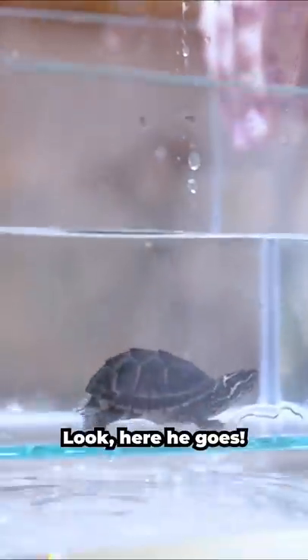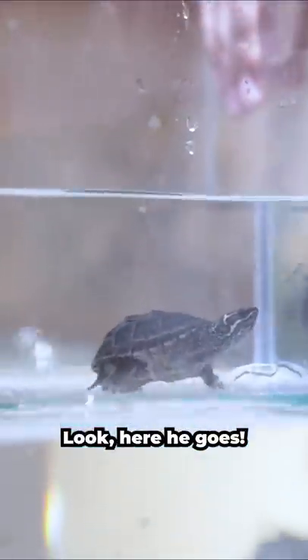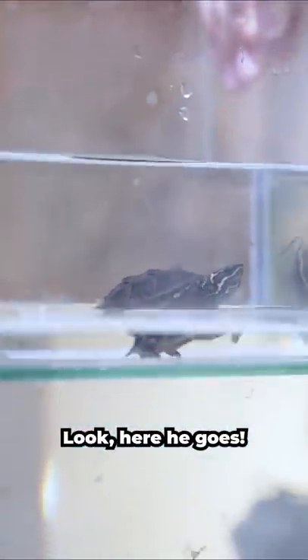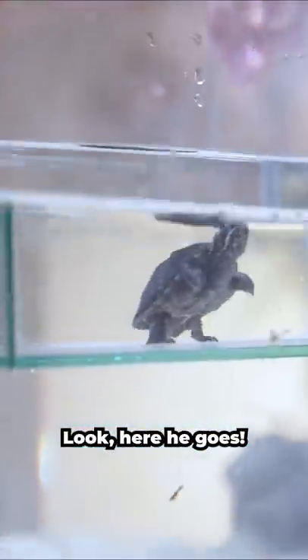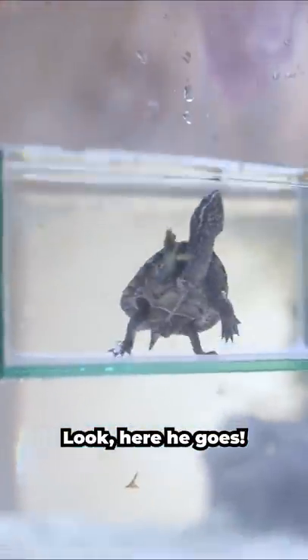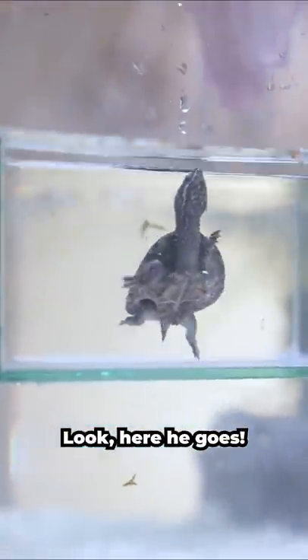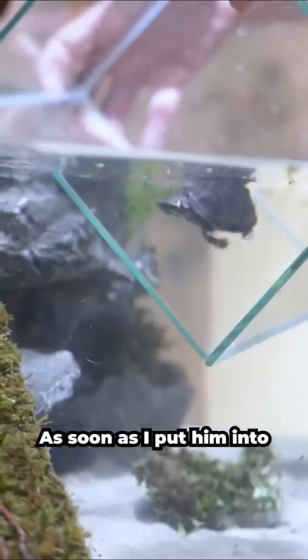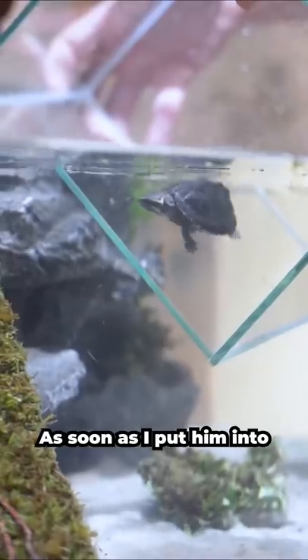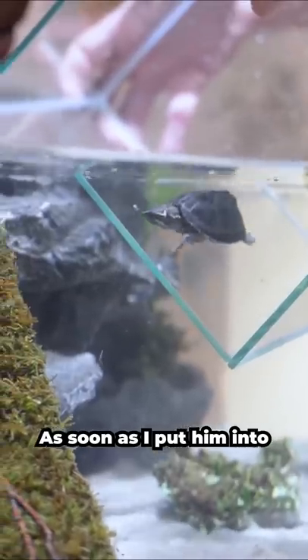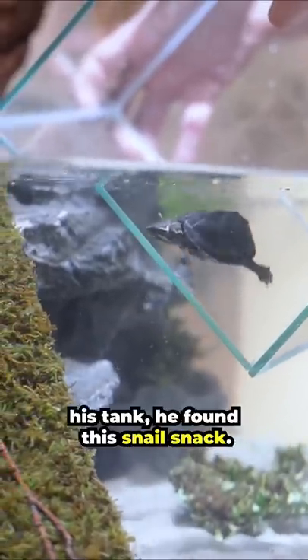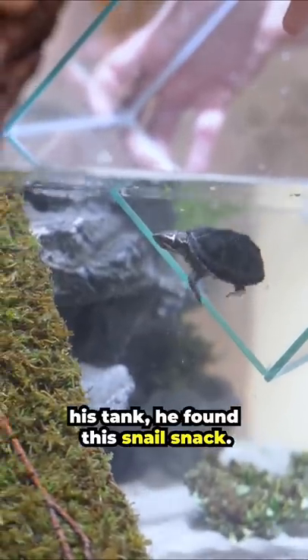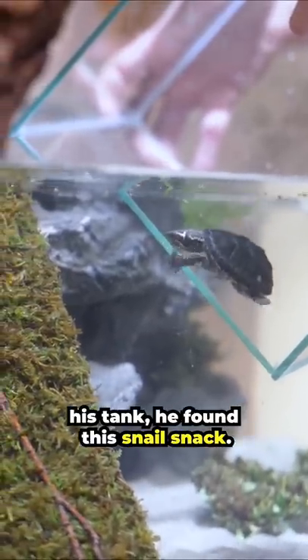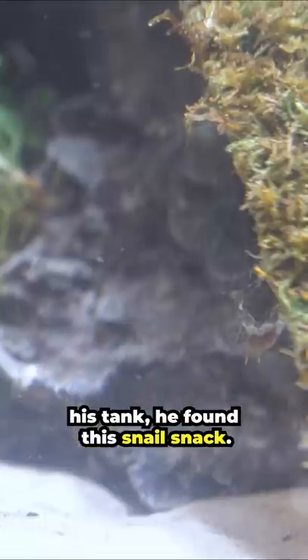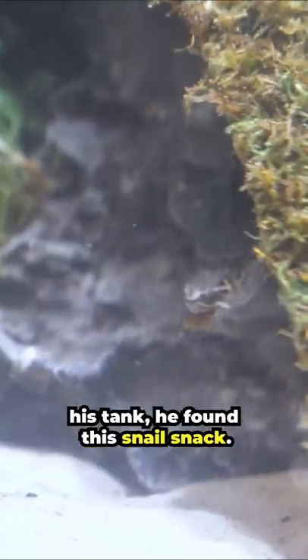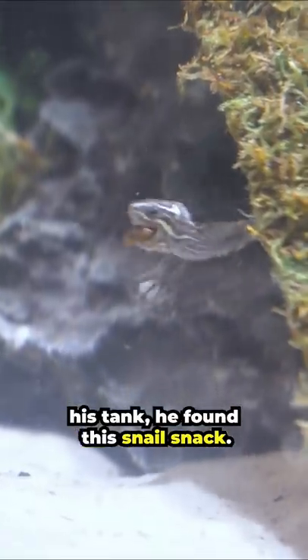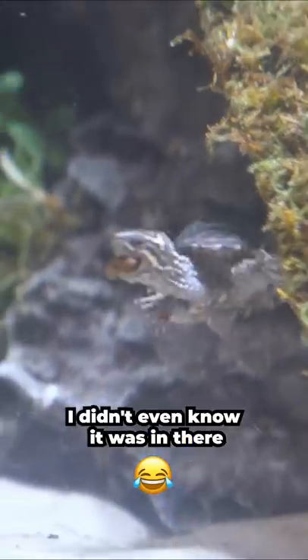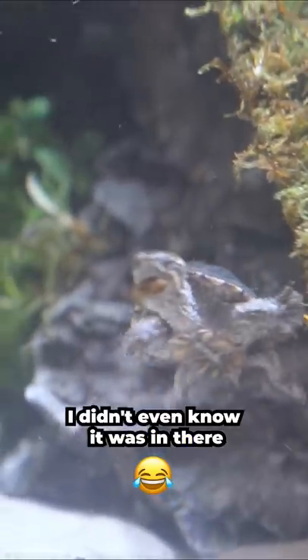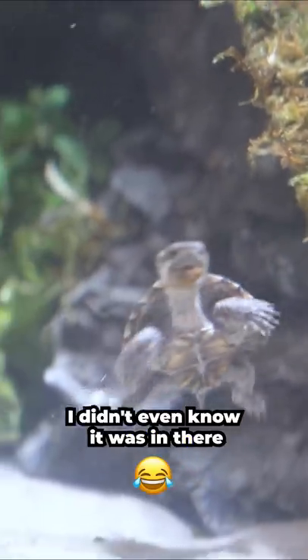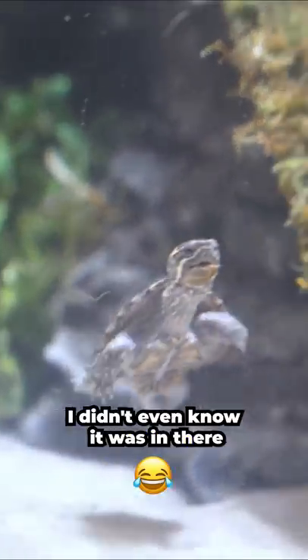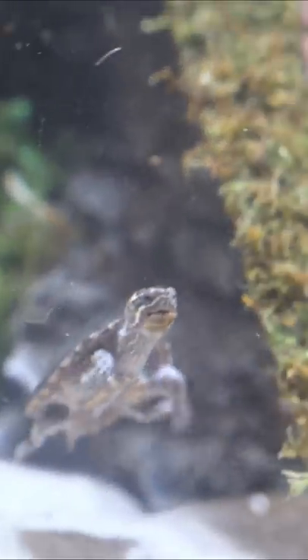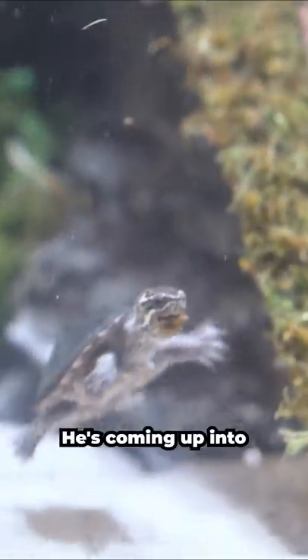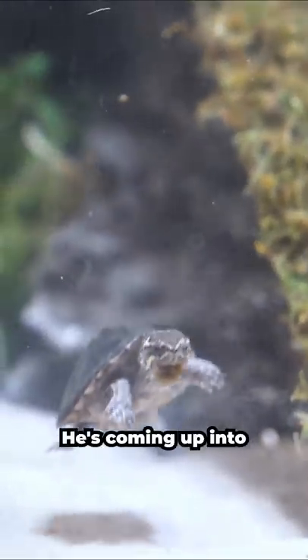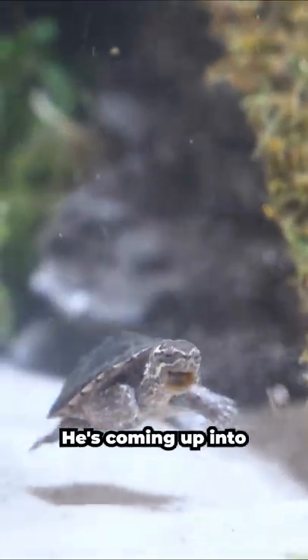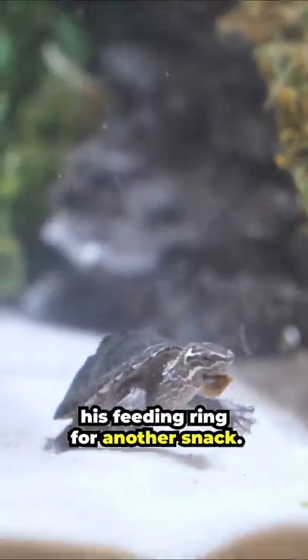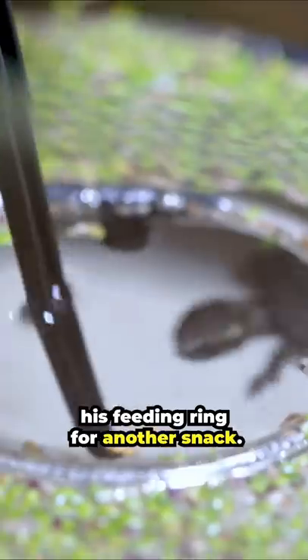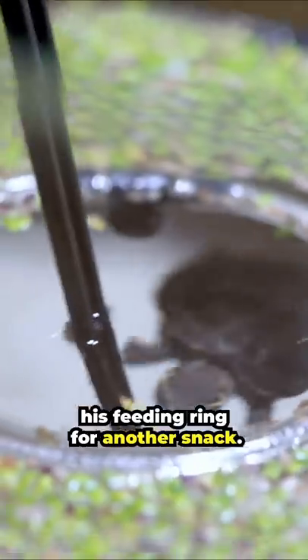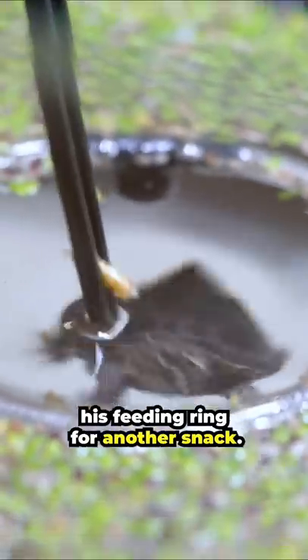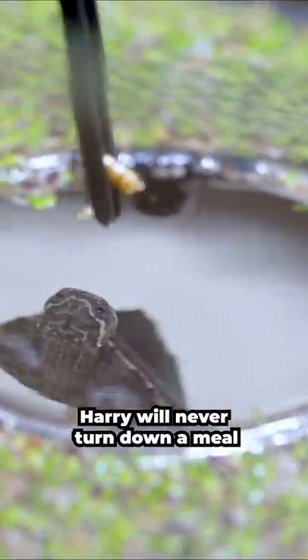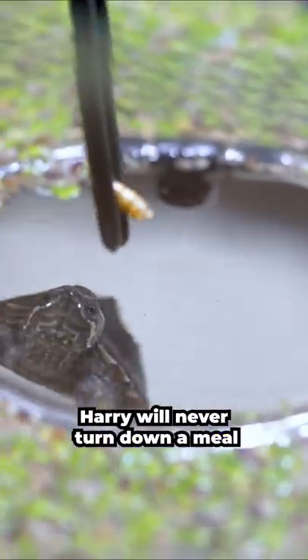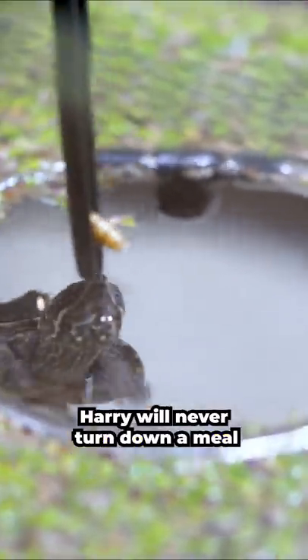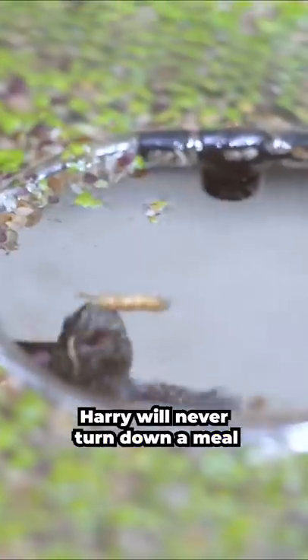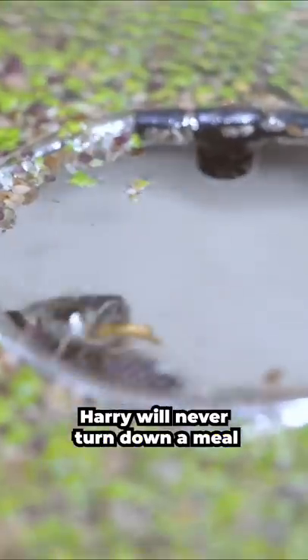Look, here he goes! As soon as I put him into his tank he found this snail snack — I didn't even know it was in there. He's coming up into his feeding ring for another snack. Harry will never turn down a meal.